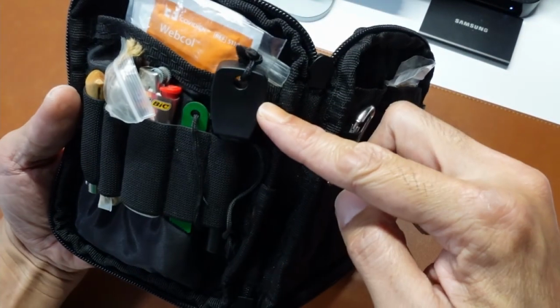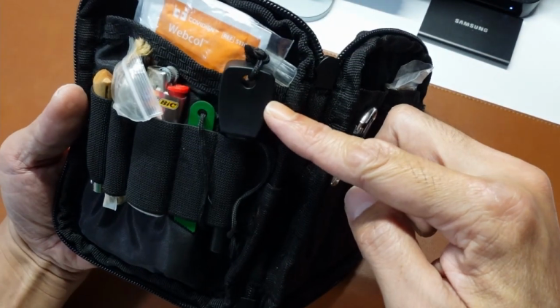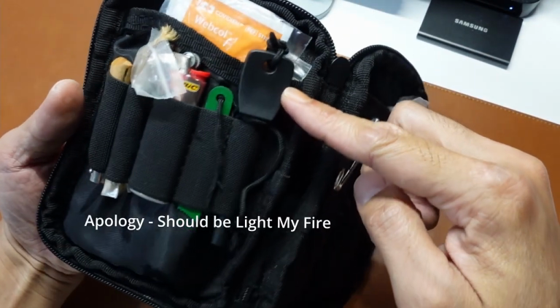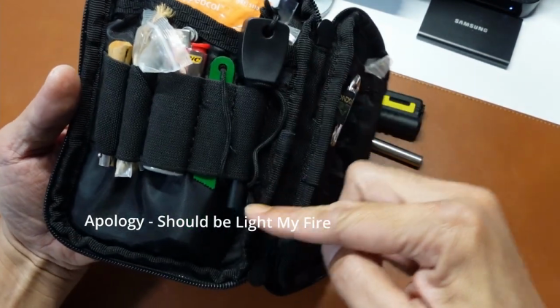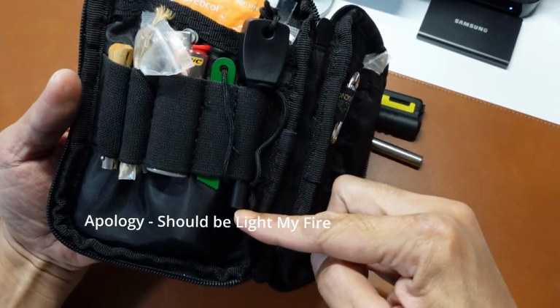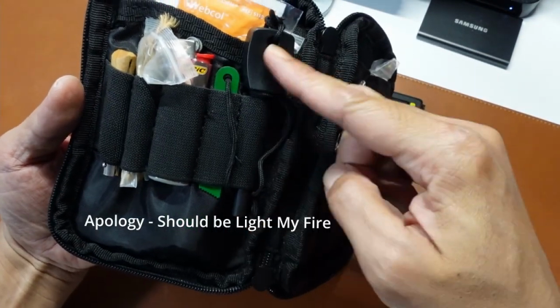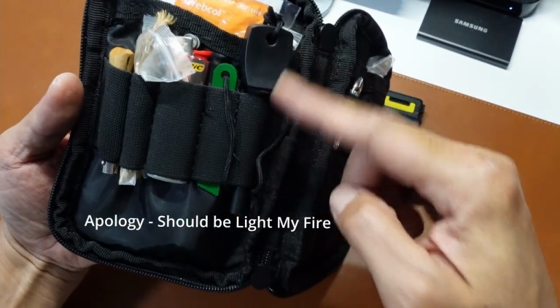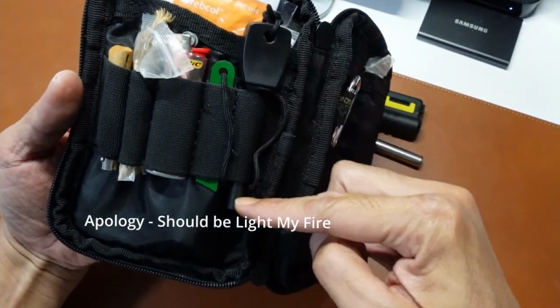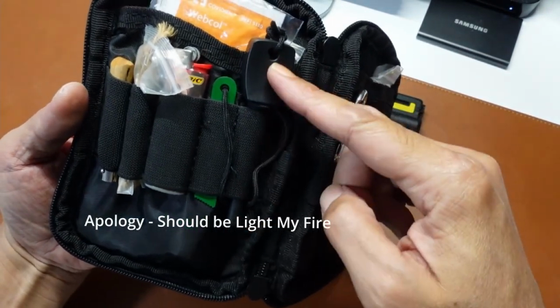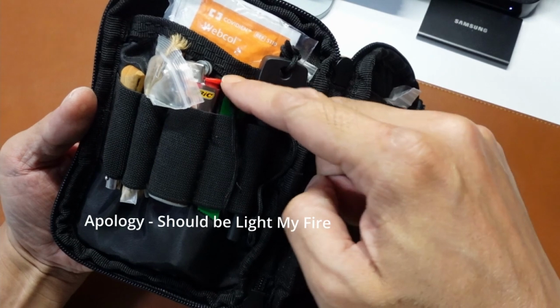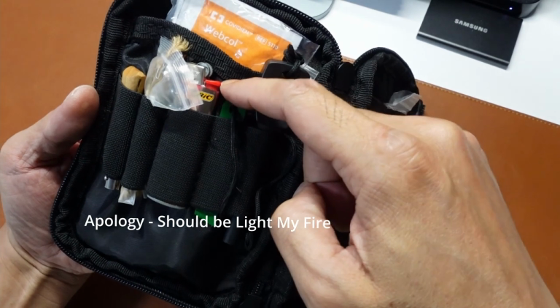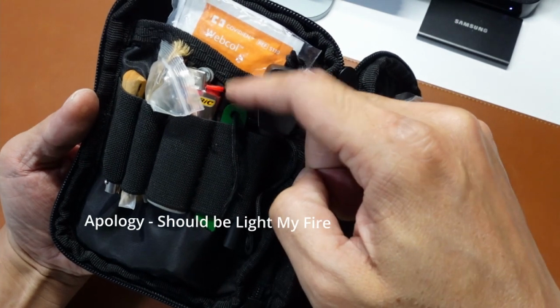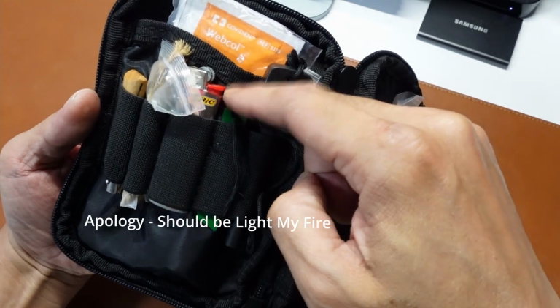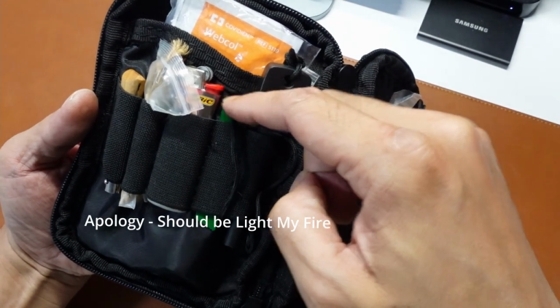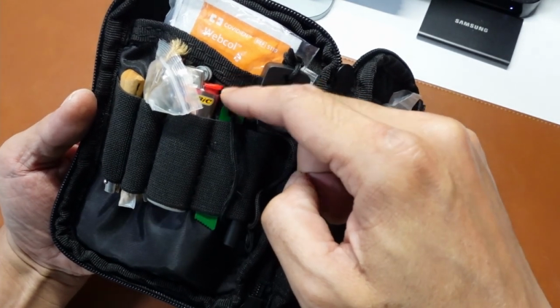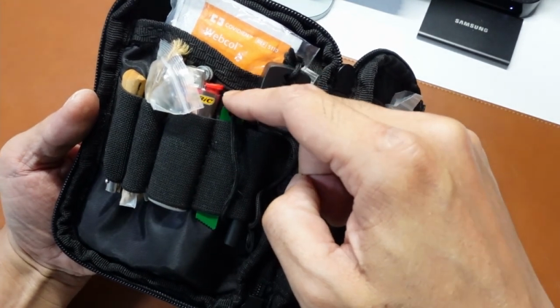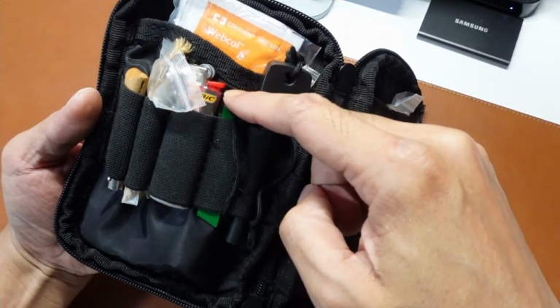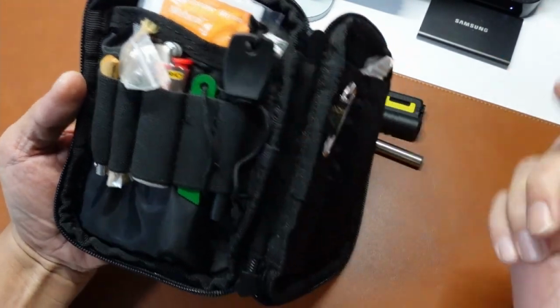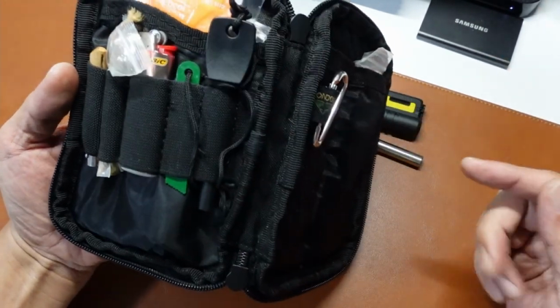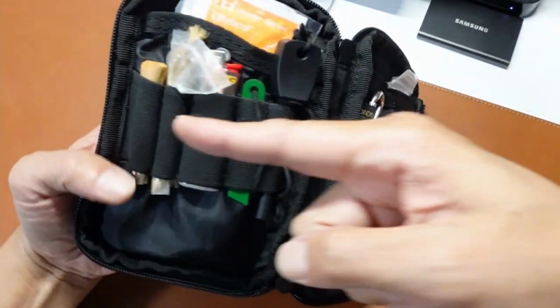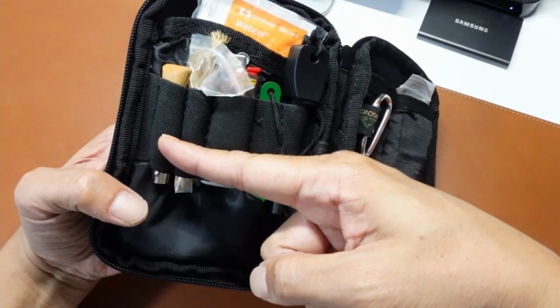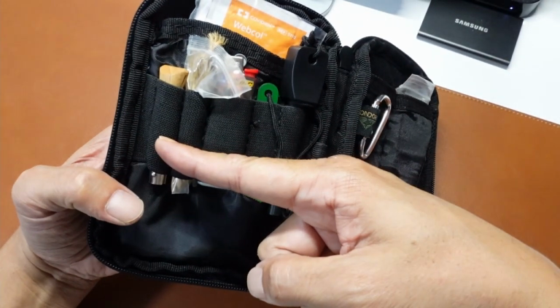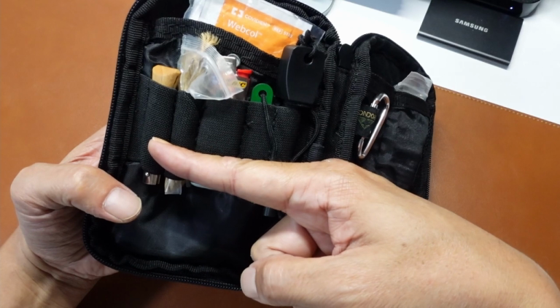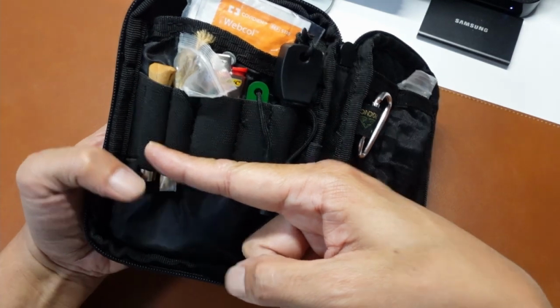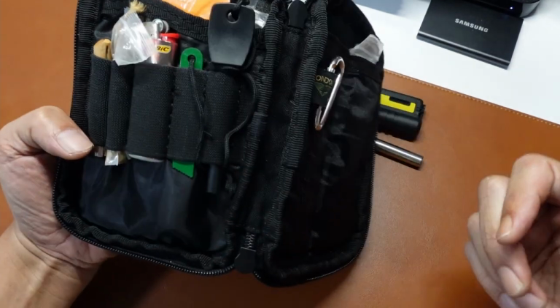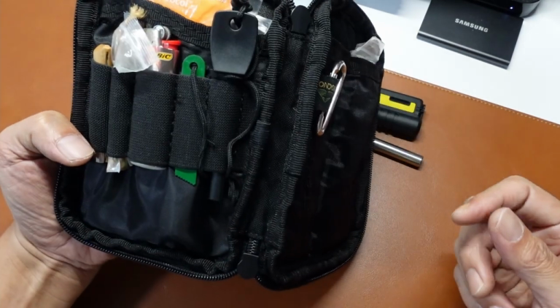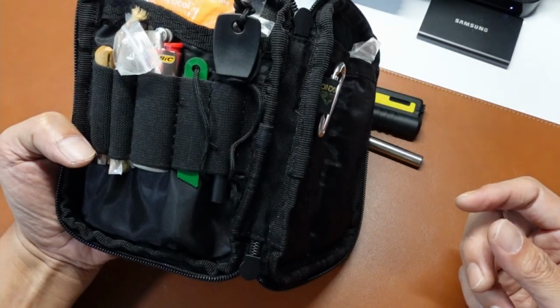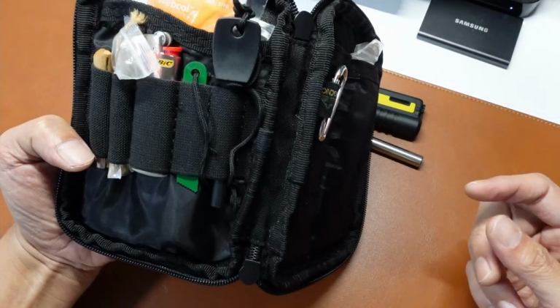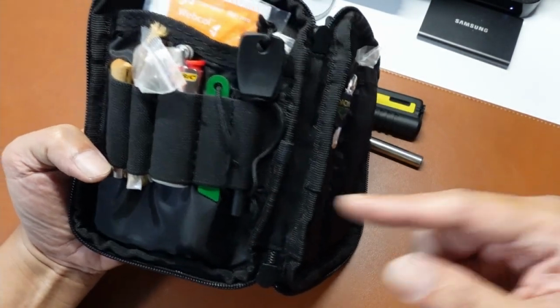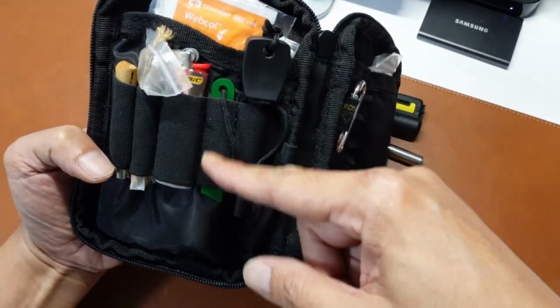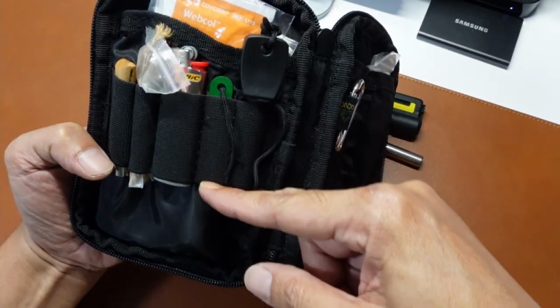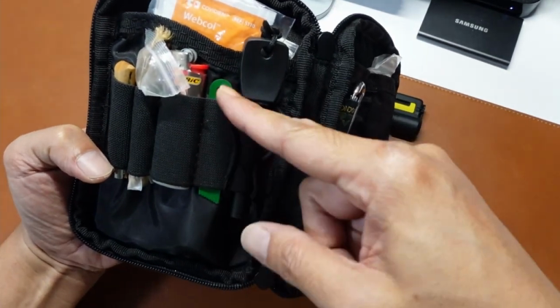Of course, standard — my fire rod, my striking rod, with the striker. I can also use my knife or my on-body fixed blade, but it's always good to have a spare striker.